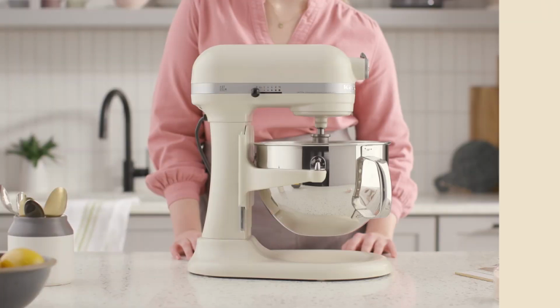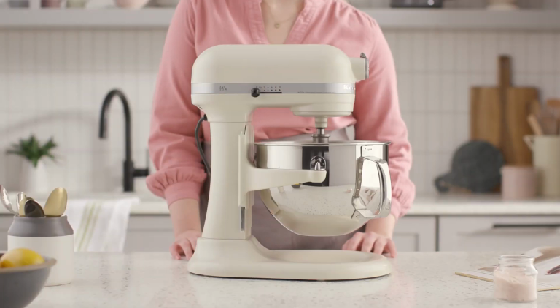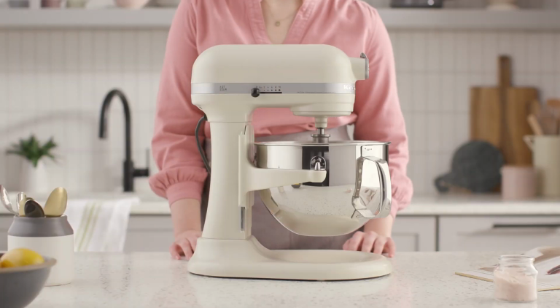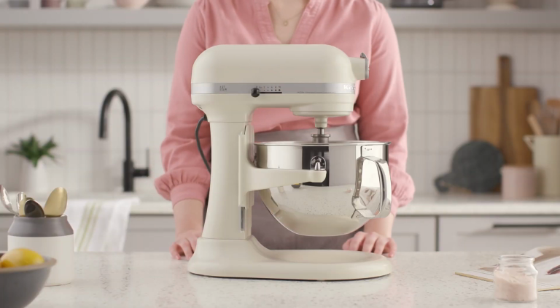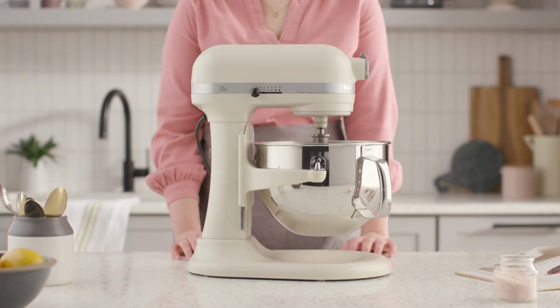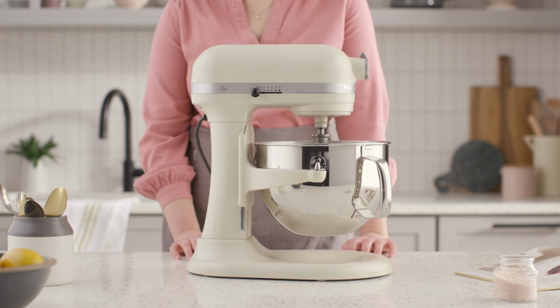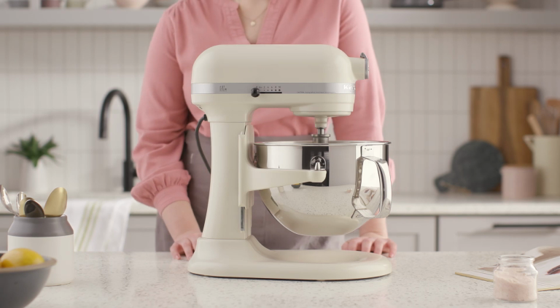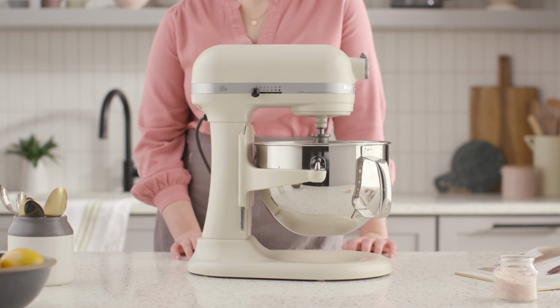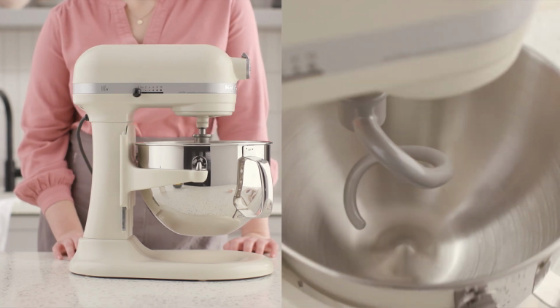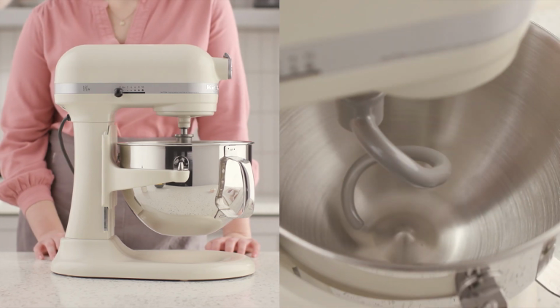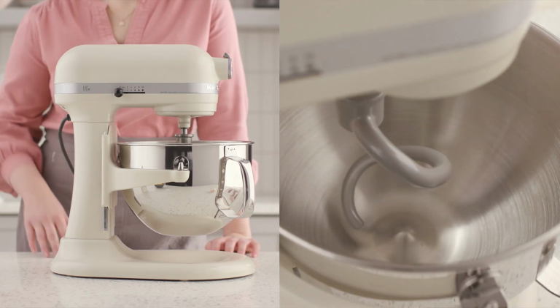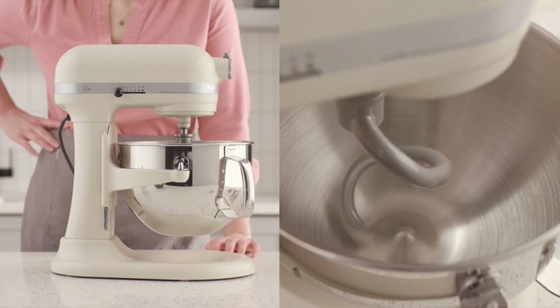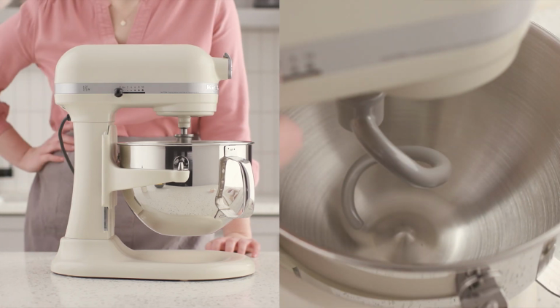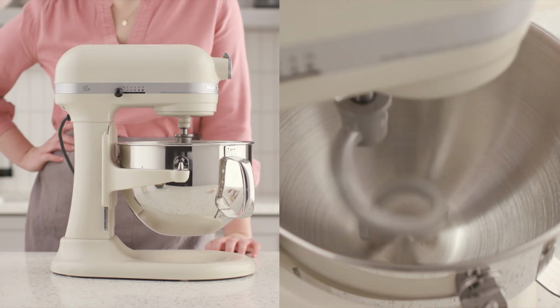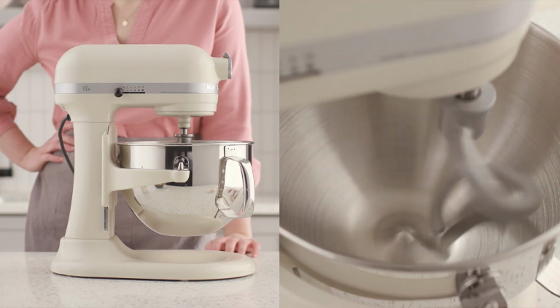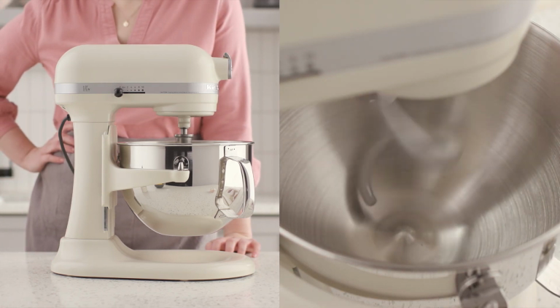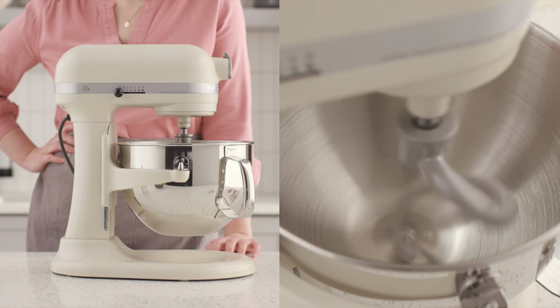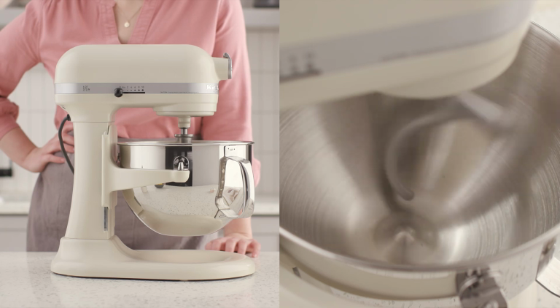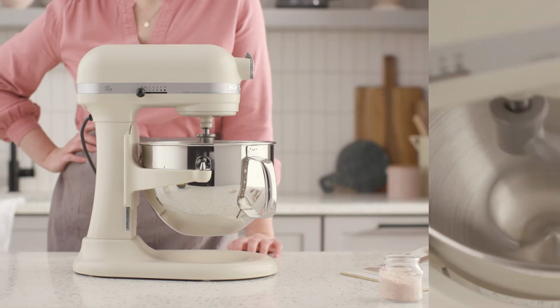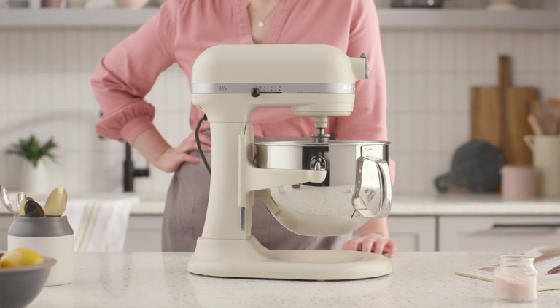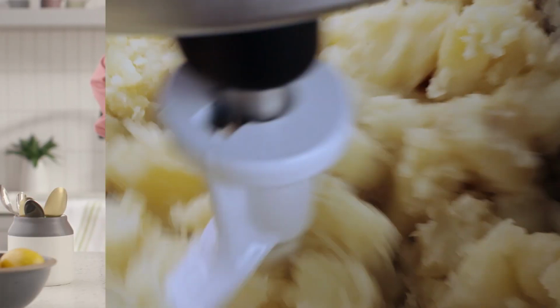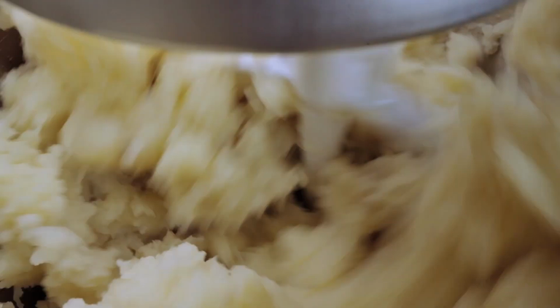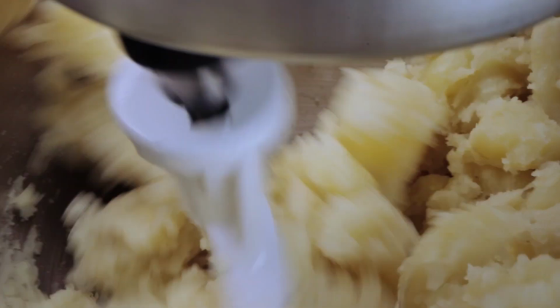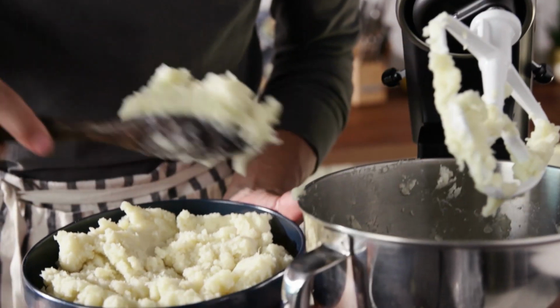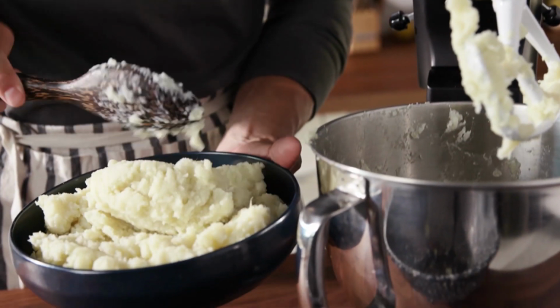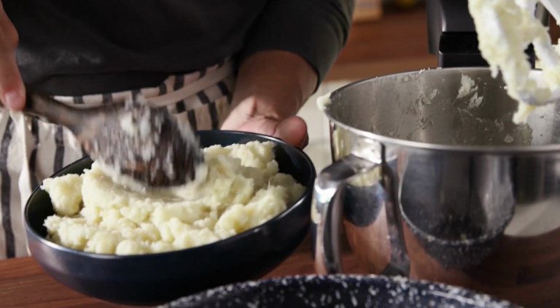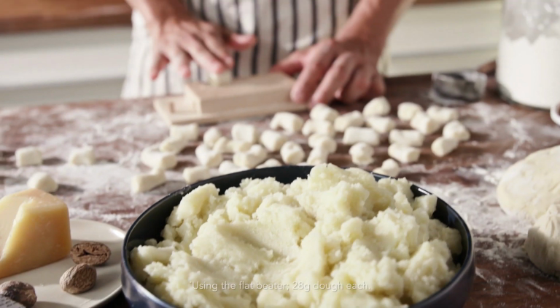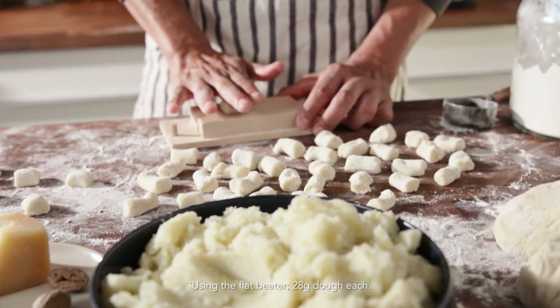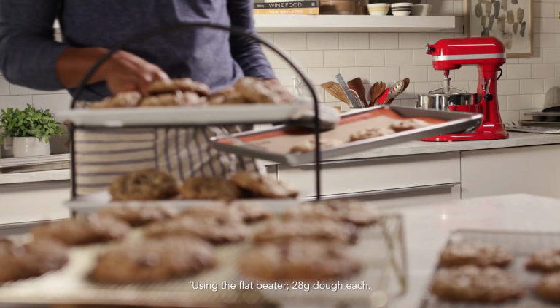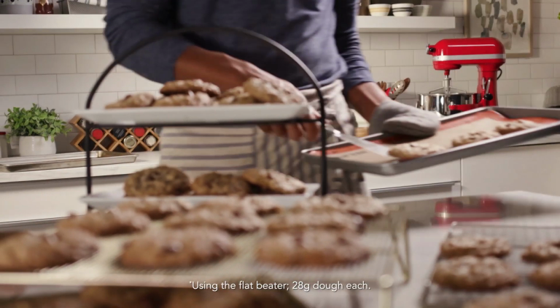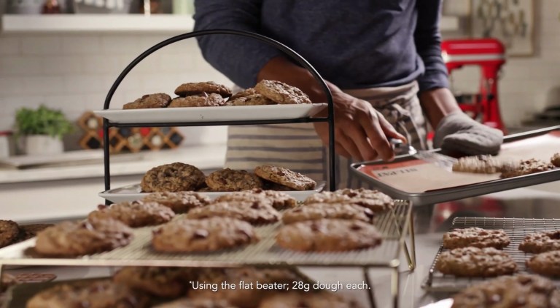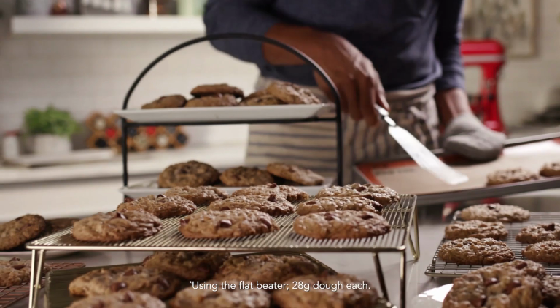Or, for ambitious bakers and larger families, consider a bowl lift stand mixer that comes with a spiral dough hook and sturdy bowl support for large recipes like big batches of mashed potatoes or up to 13 dozen cookies with the six-quart bowl.